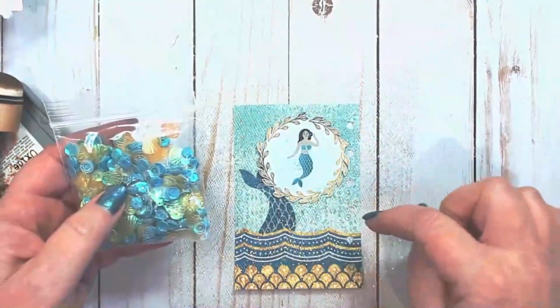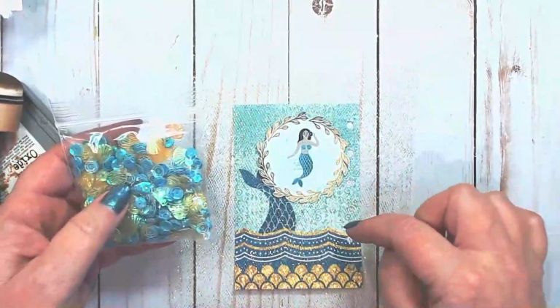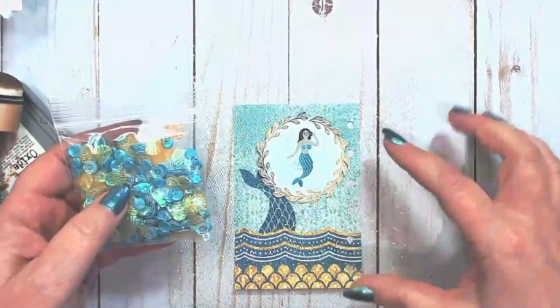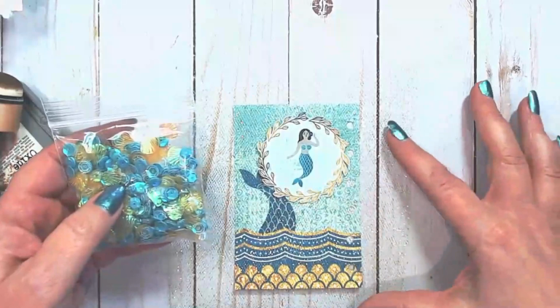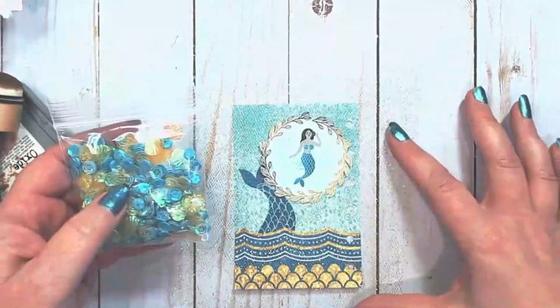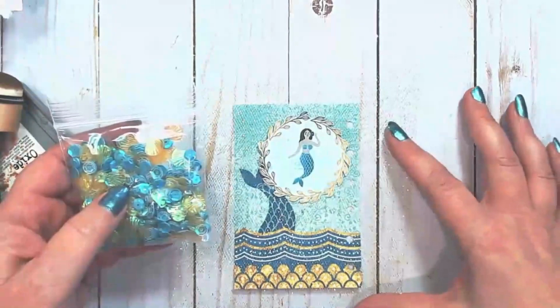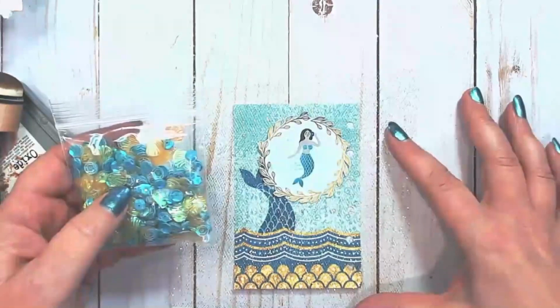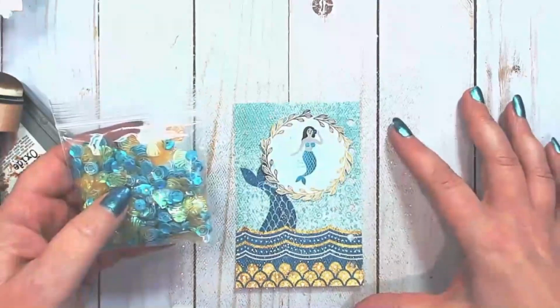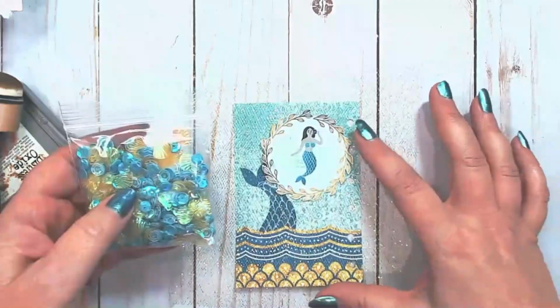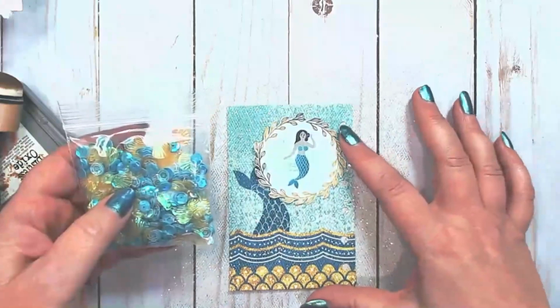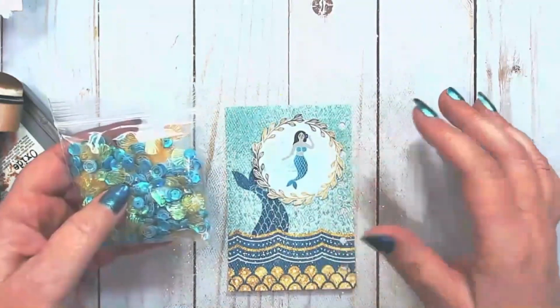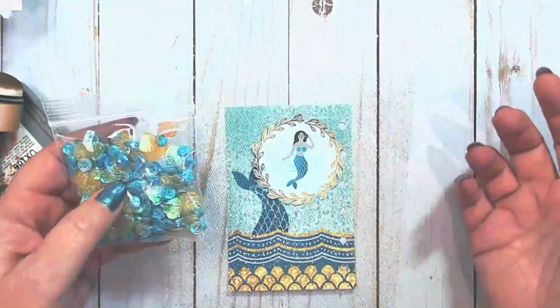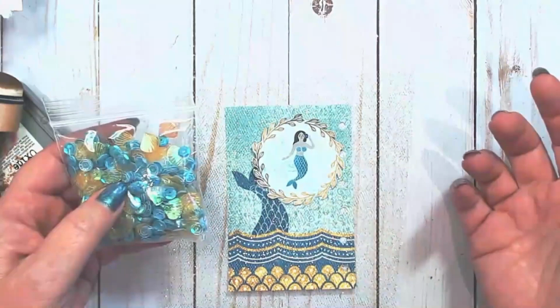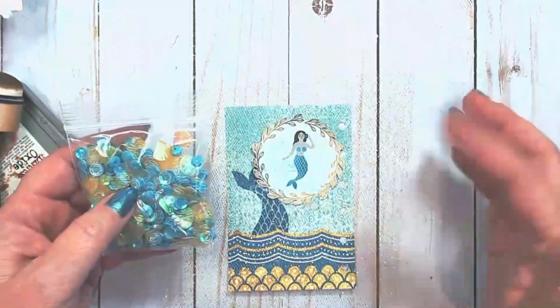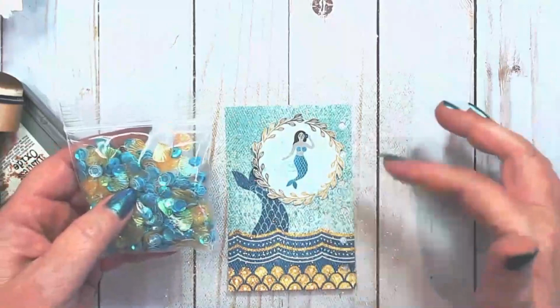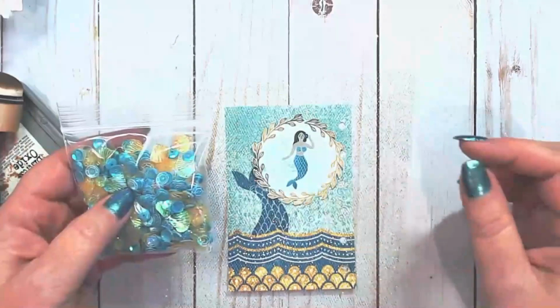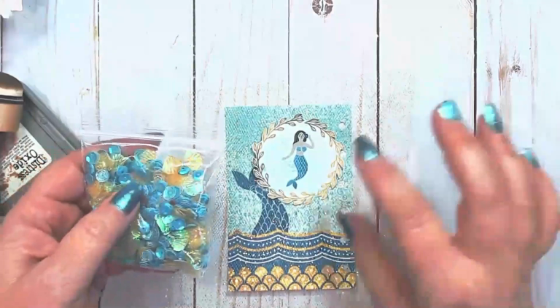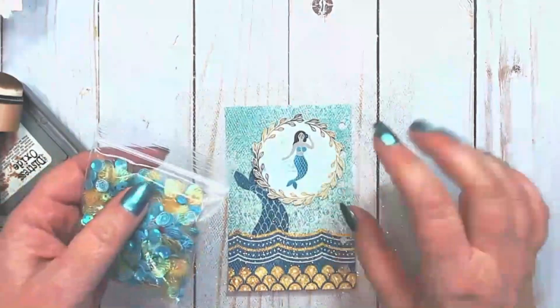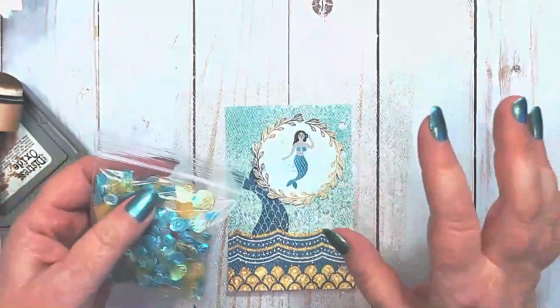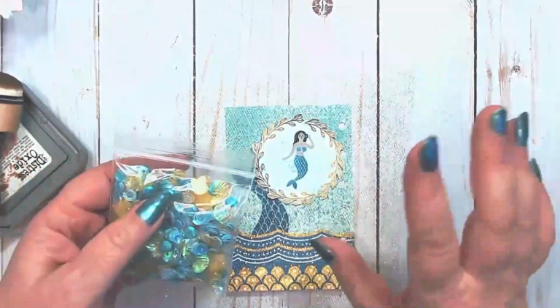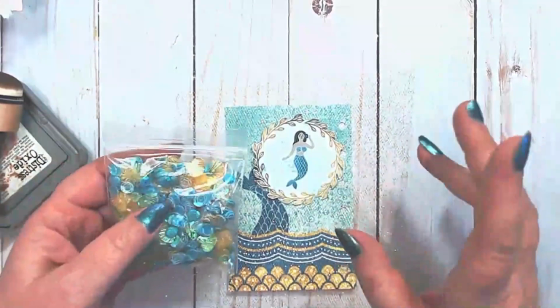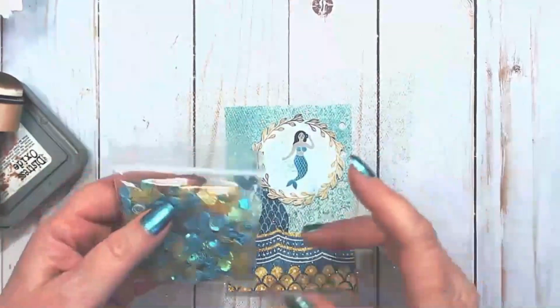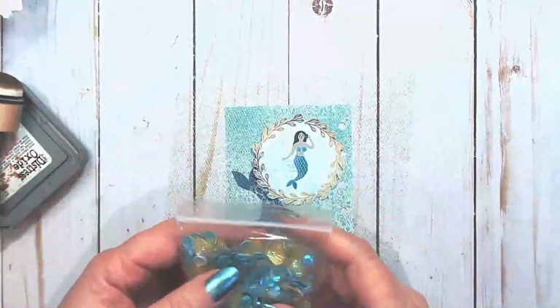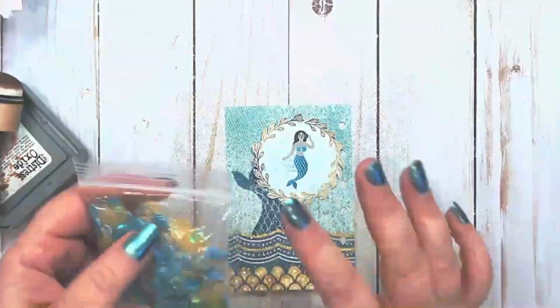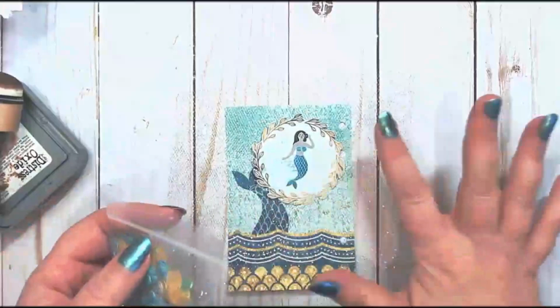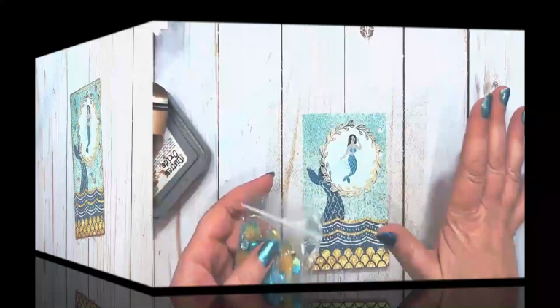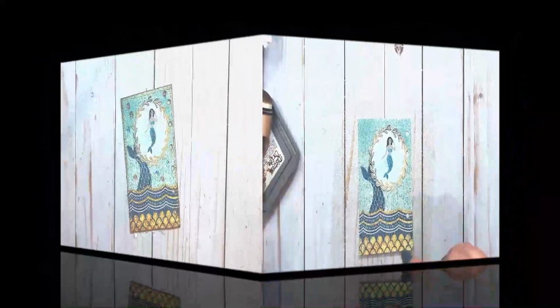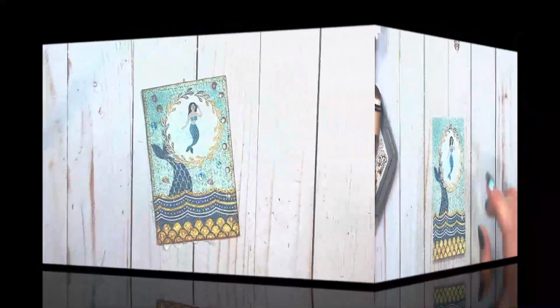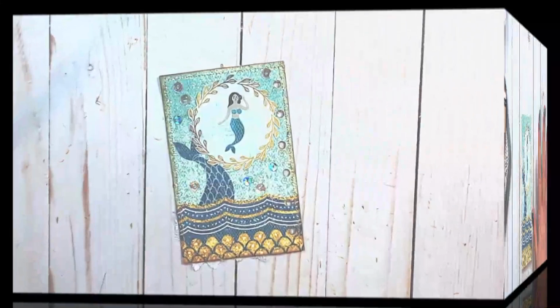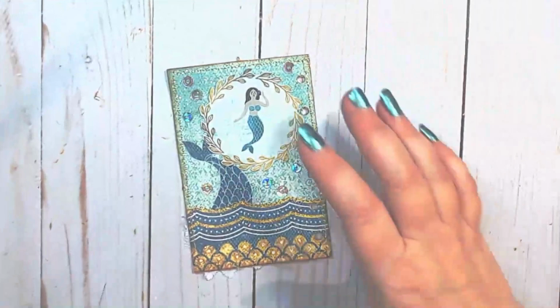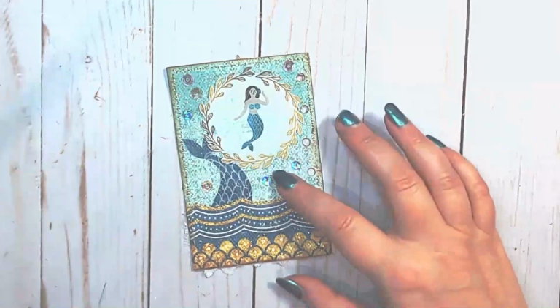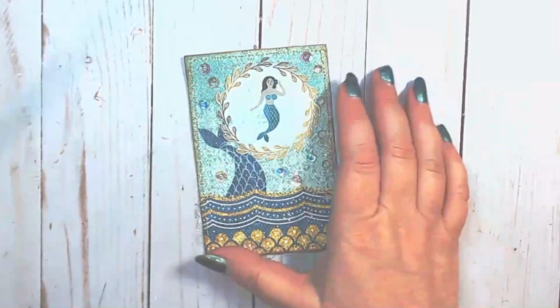I like the idea of having it shimmer and sparkle like the ocean does, and adding a little bling to my page. So I'm going to go ahead and do that and I will be right back.